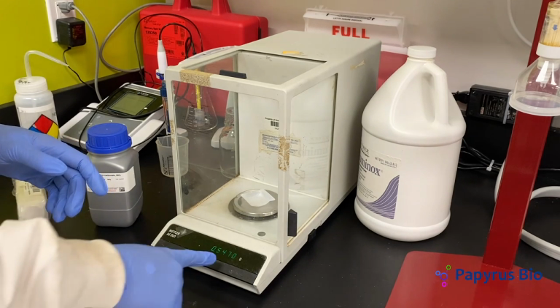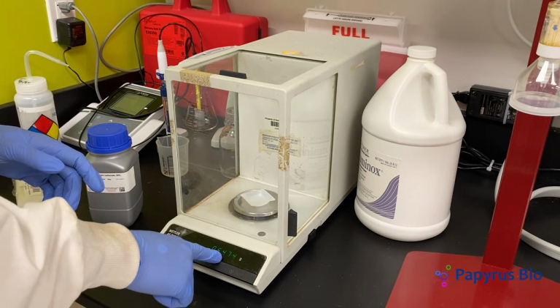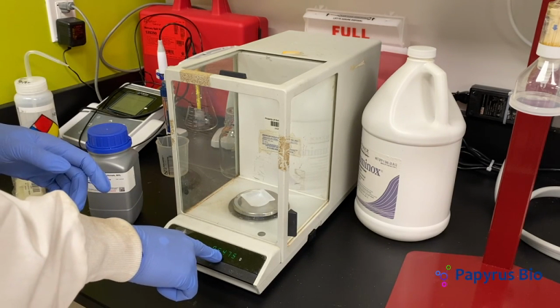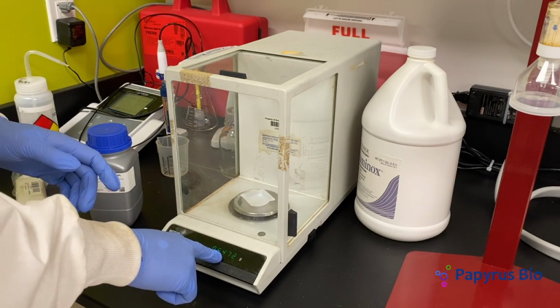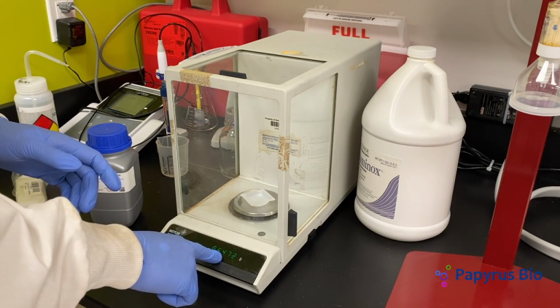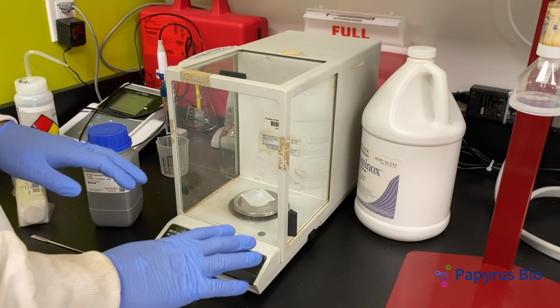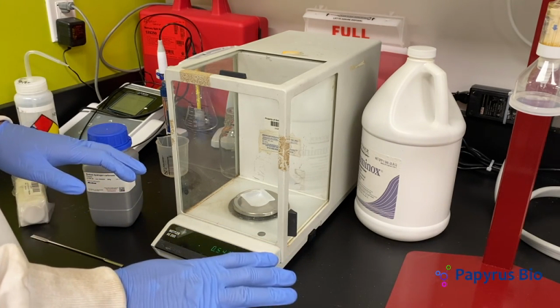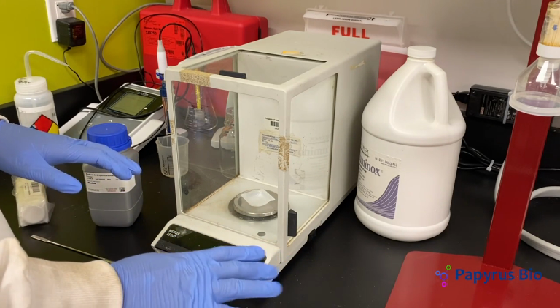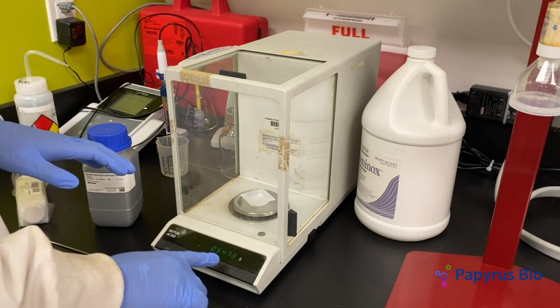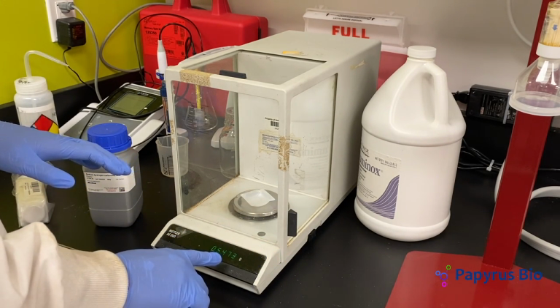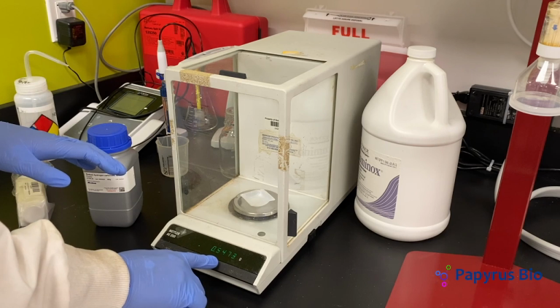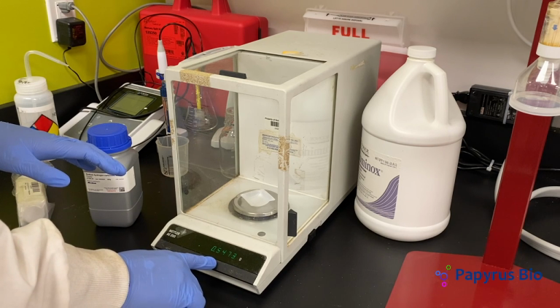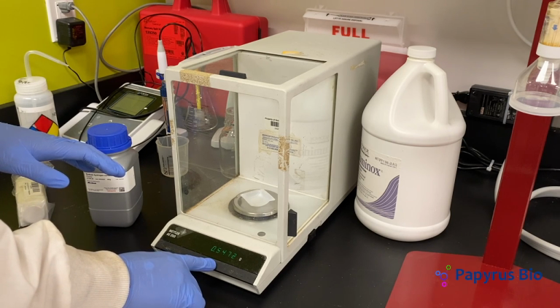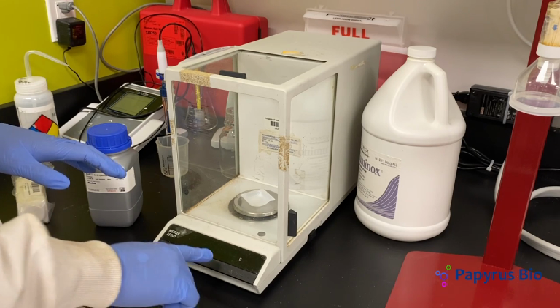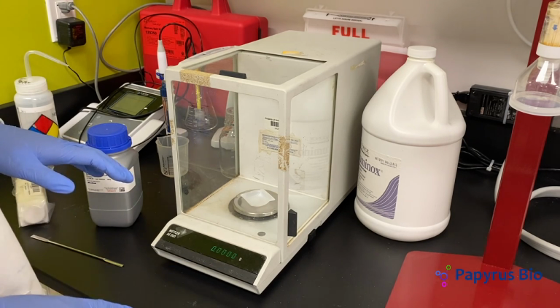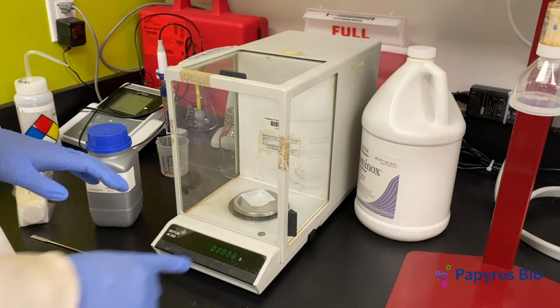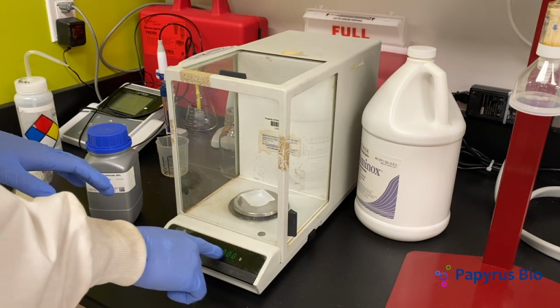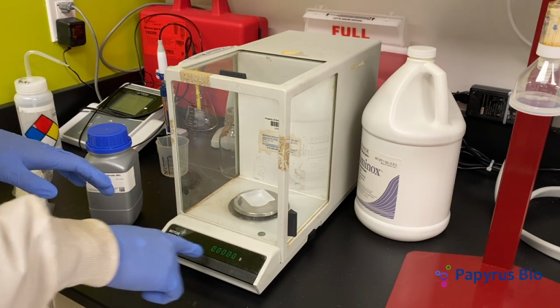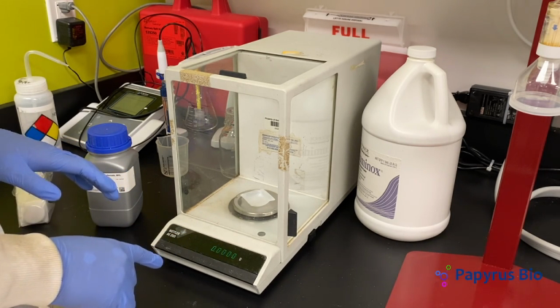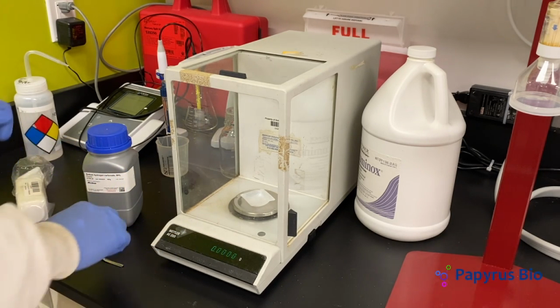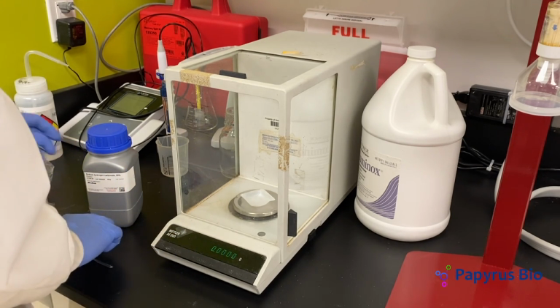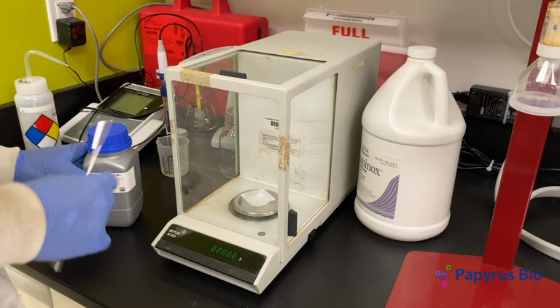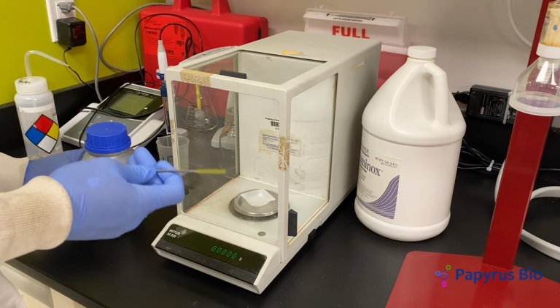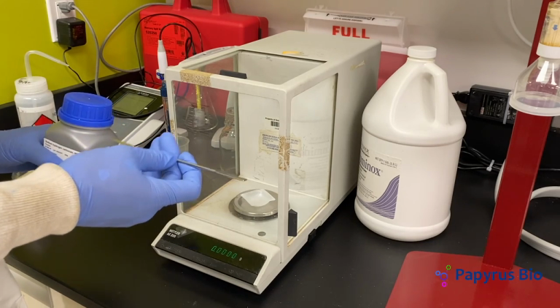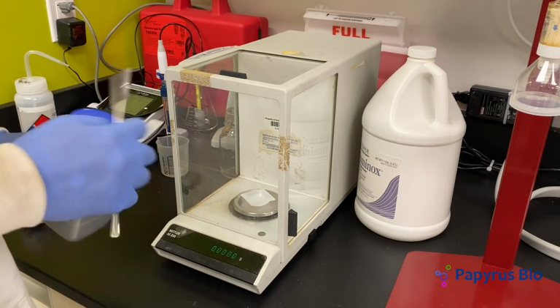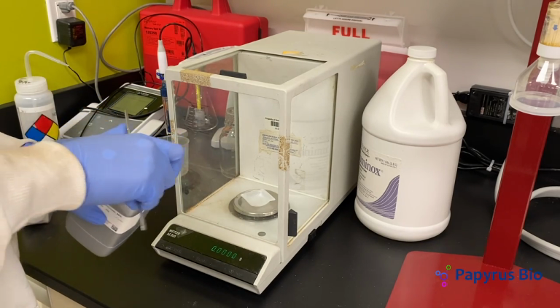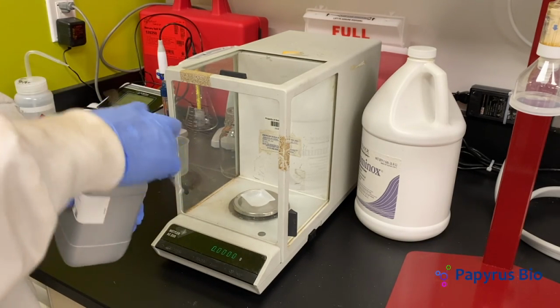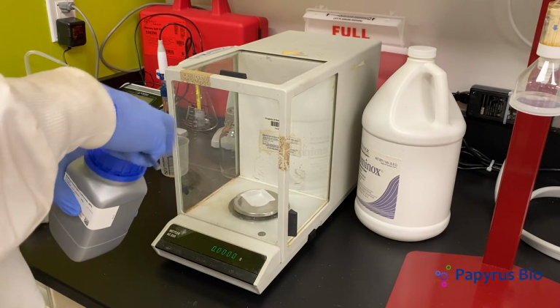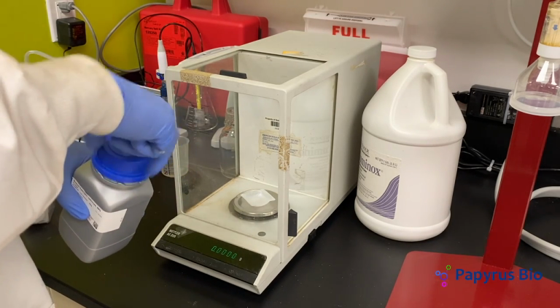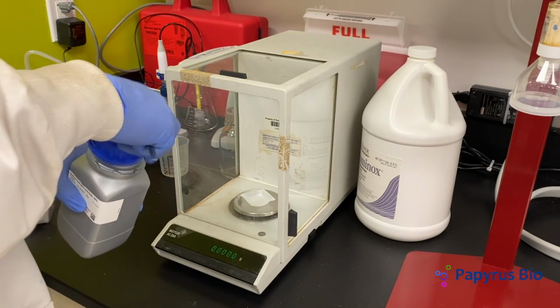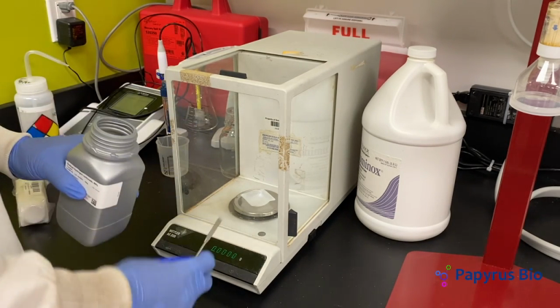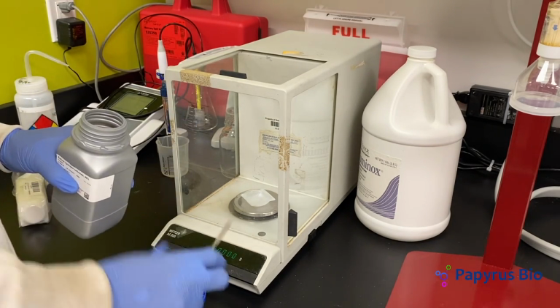We now see the mass of the weighboat. Remember to zero the scale before weighing your sample. Estimate the mass of the sample required and place it in the weighboat.